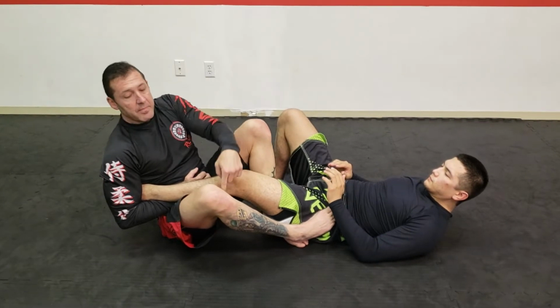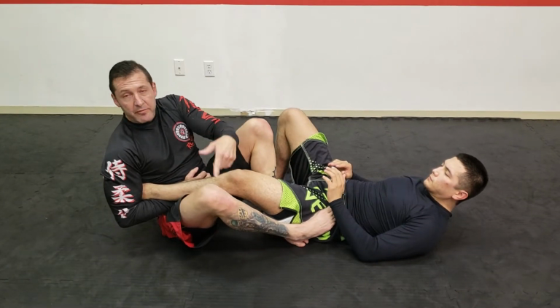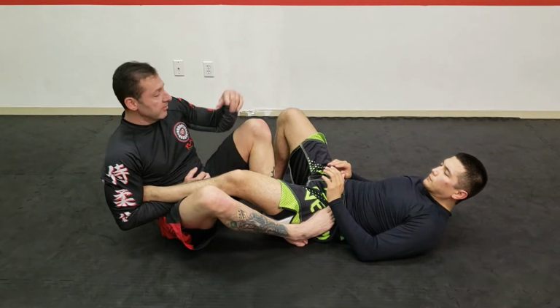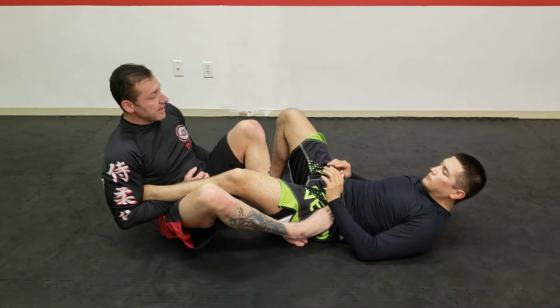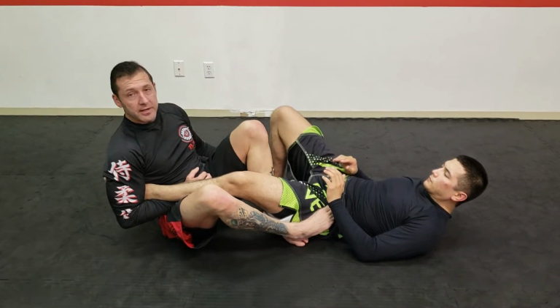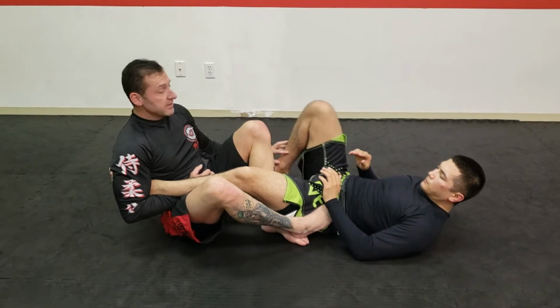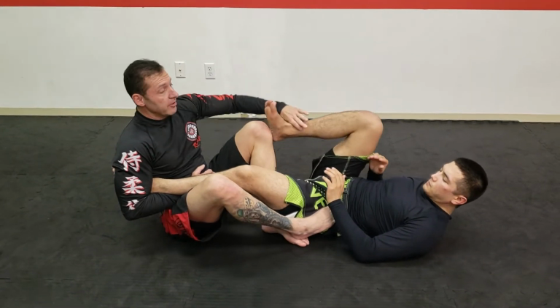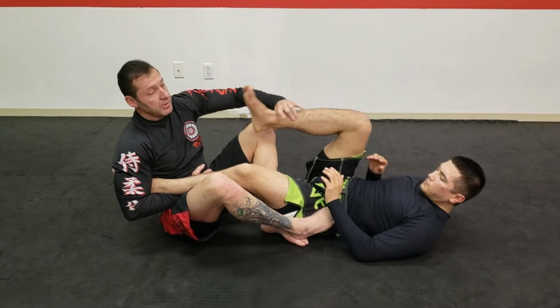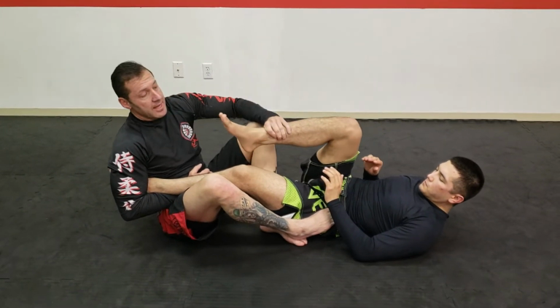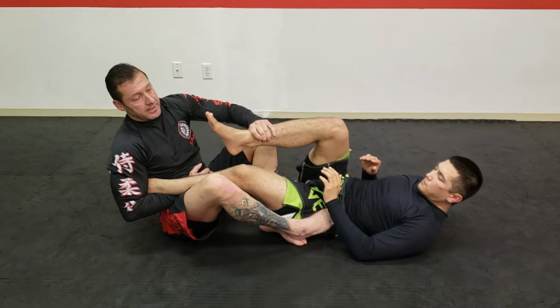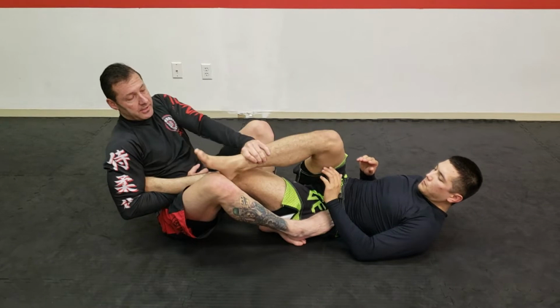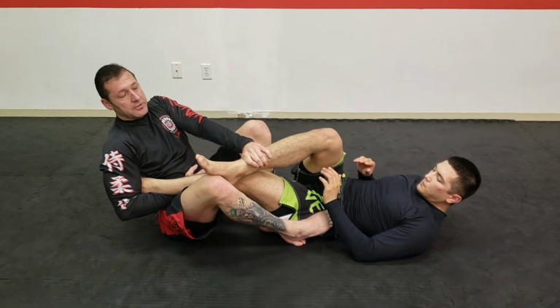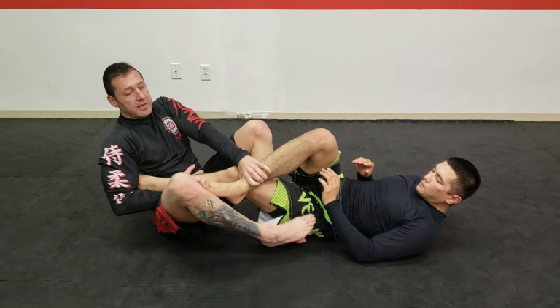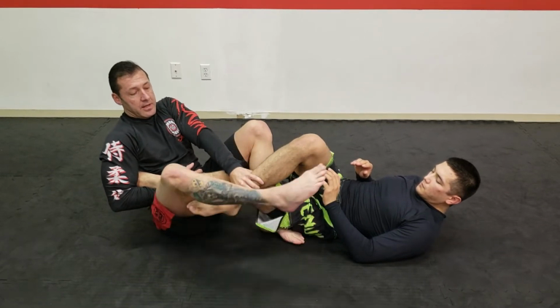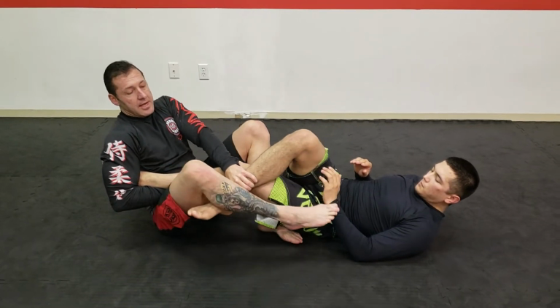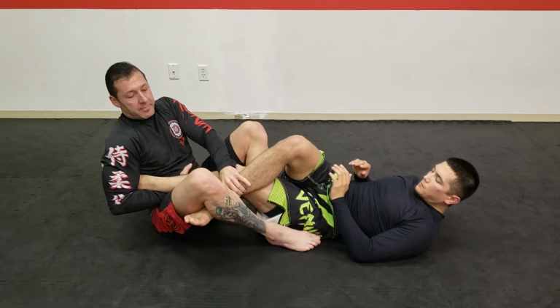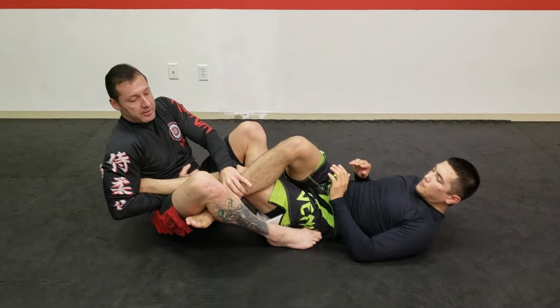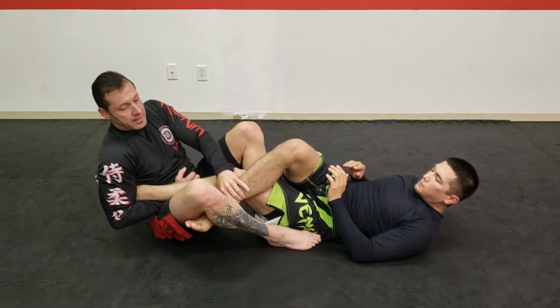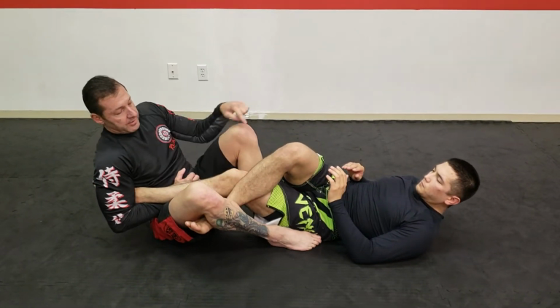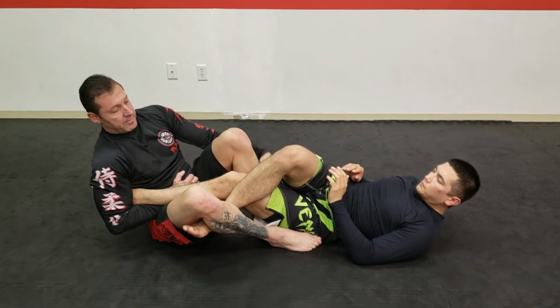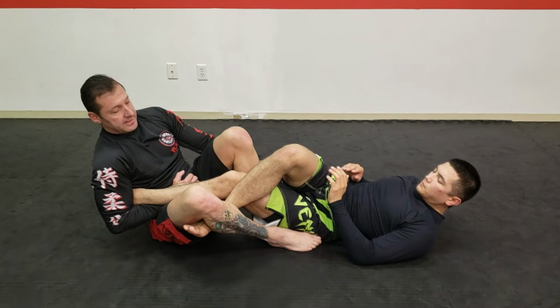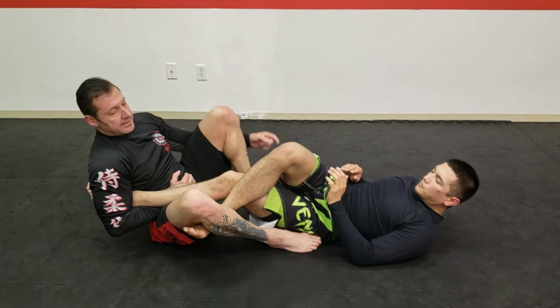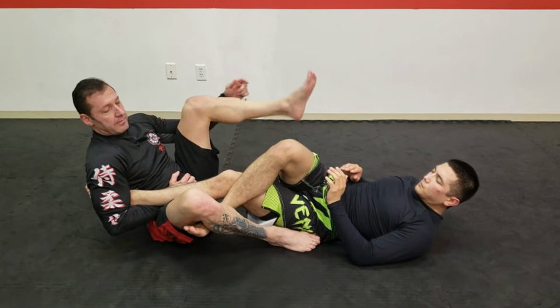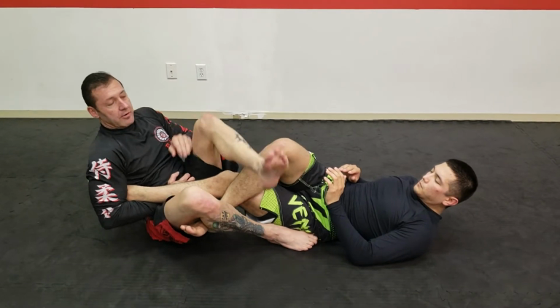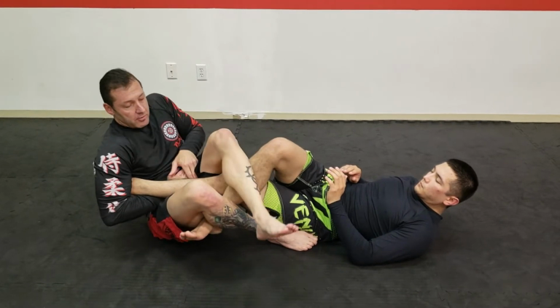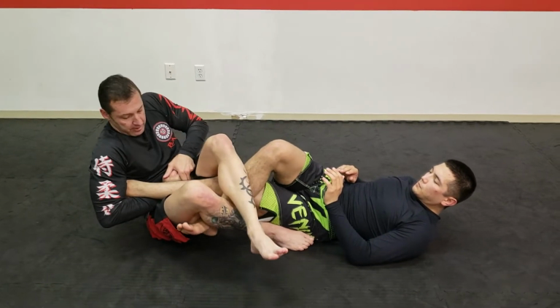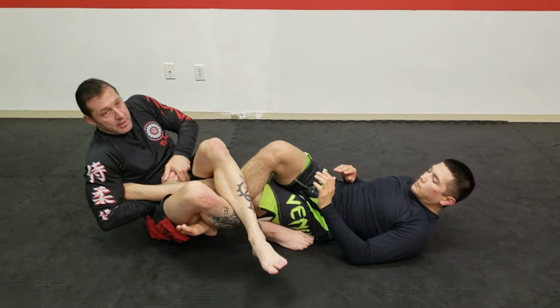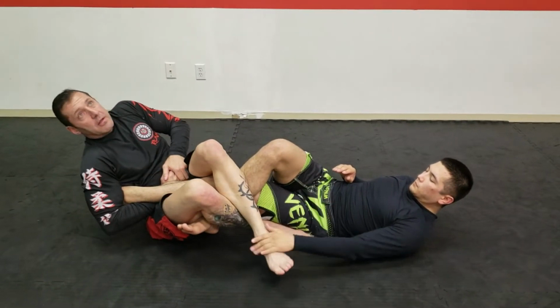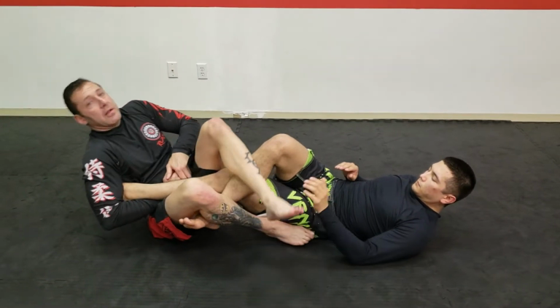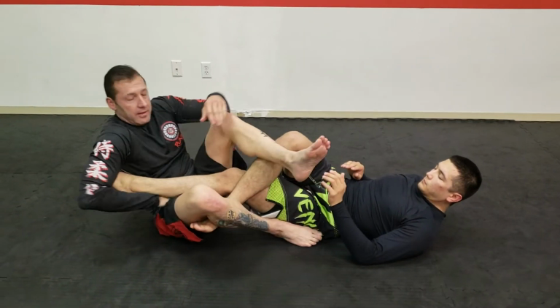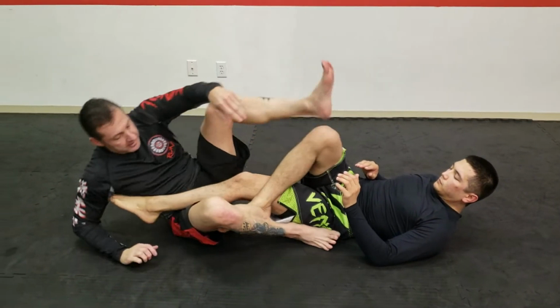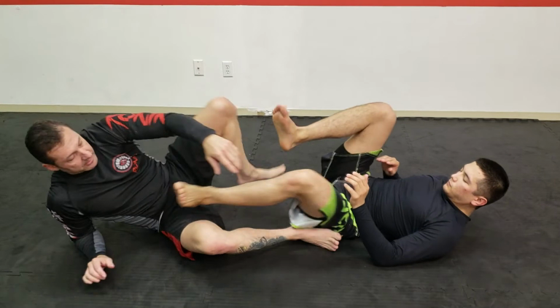Maybe before I go to my side, he's trying to bring this other foot into play. I'm going to catch it, straighten, and trap his foot. I'm going to take my foot that's inside and bring it also over and finish the ankle lock.